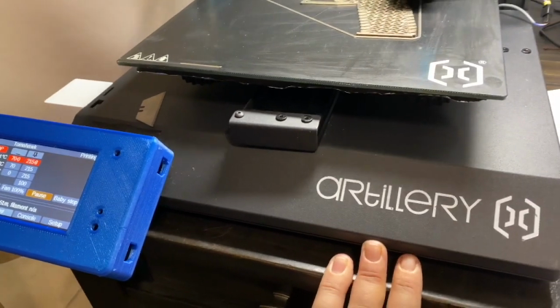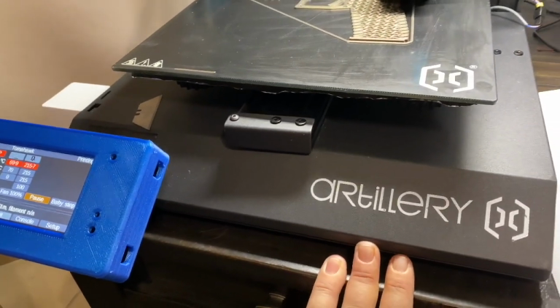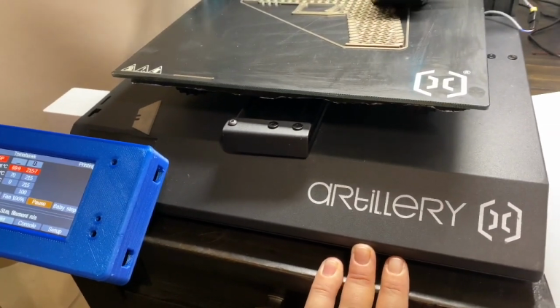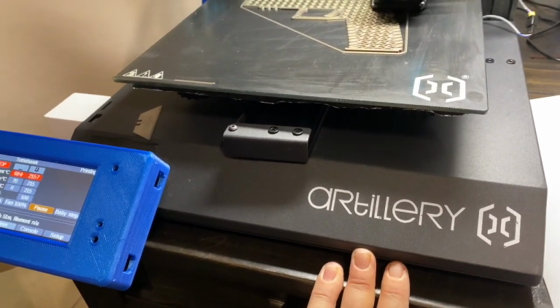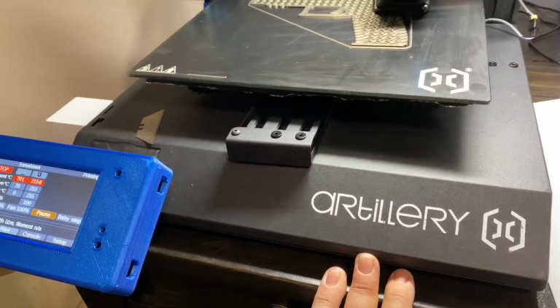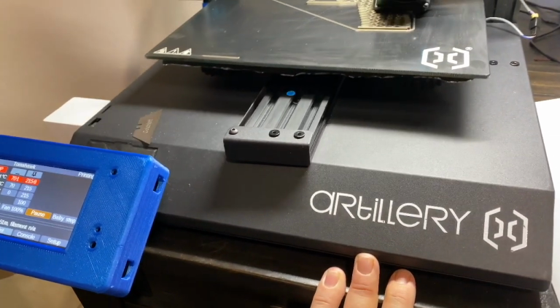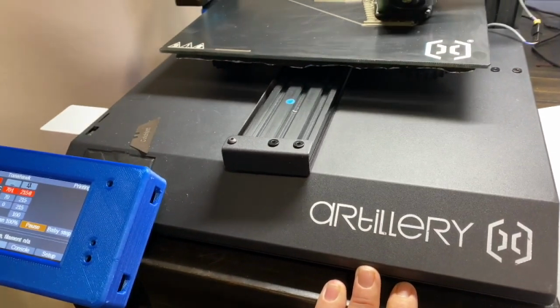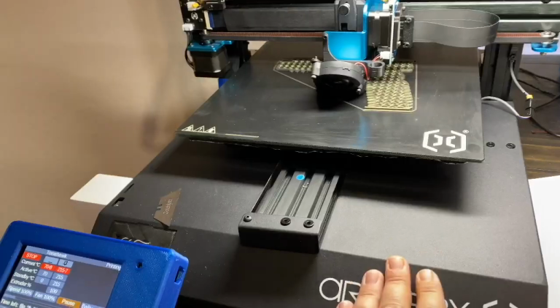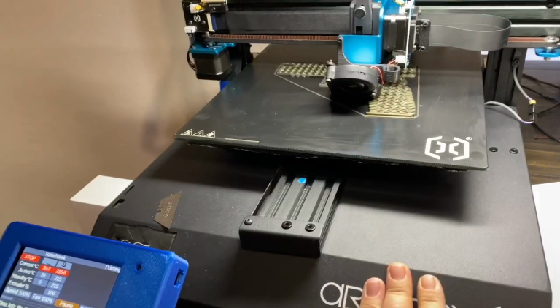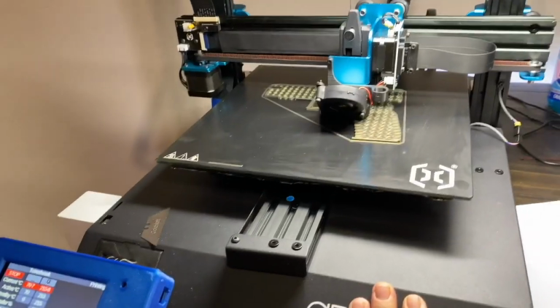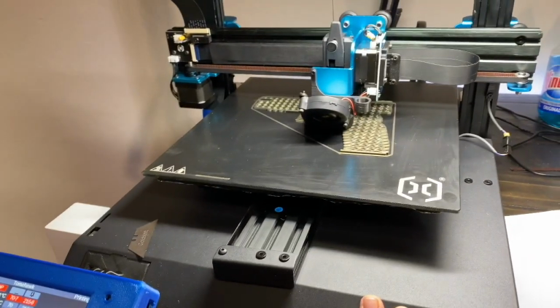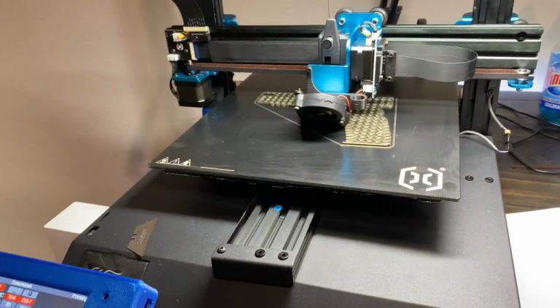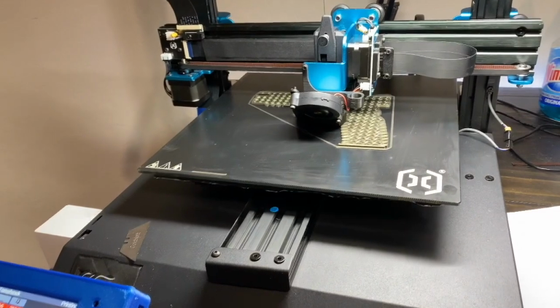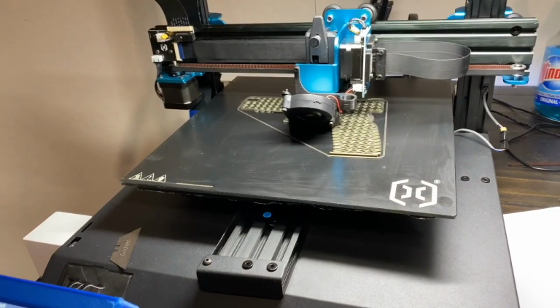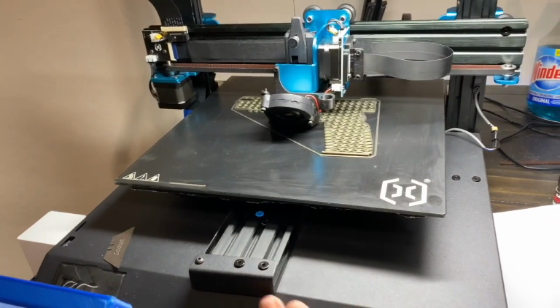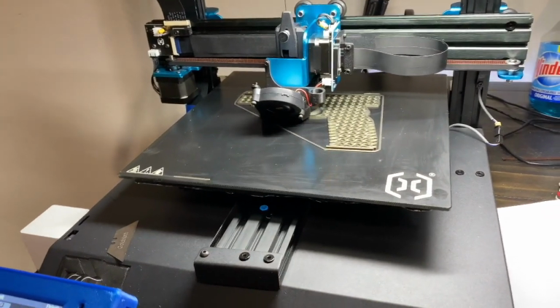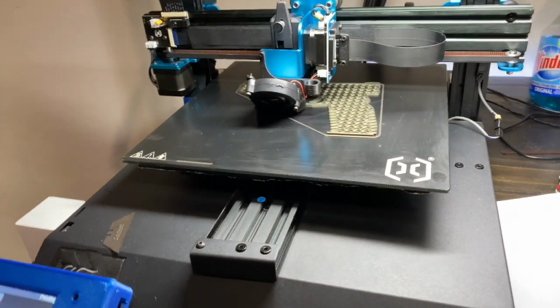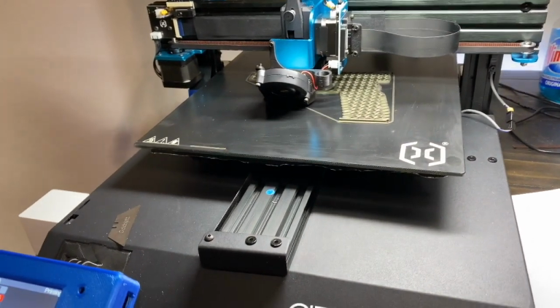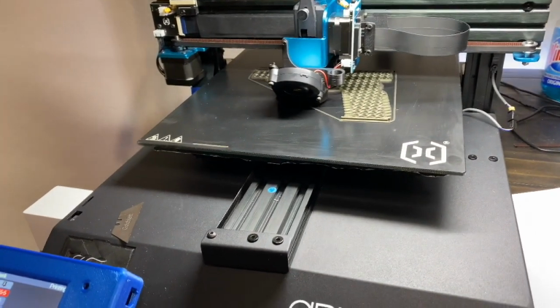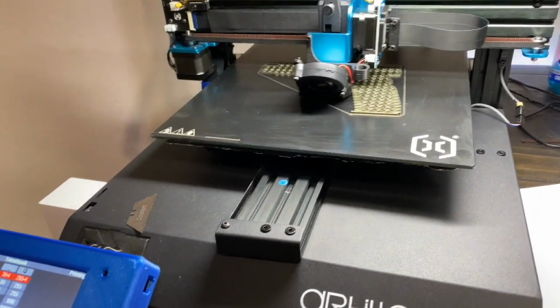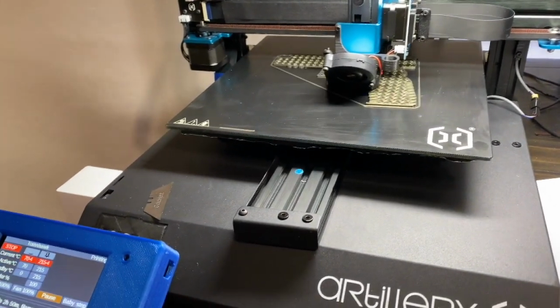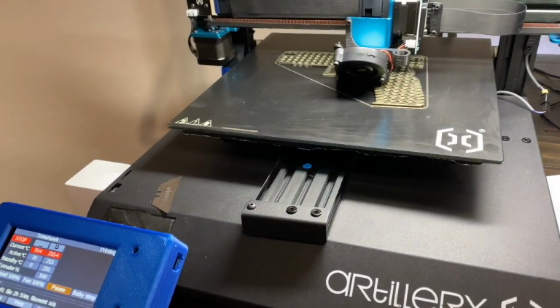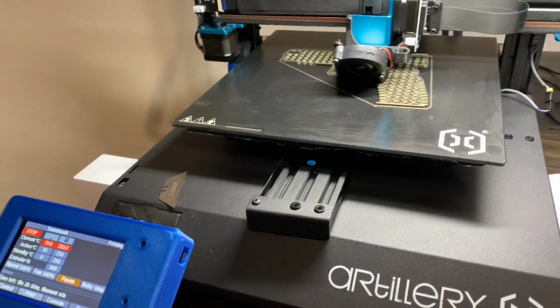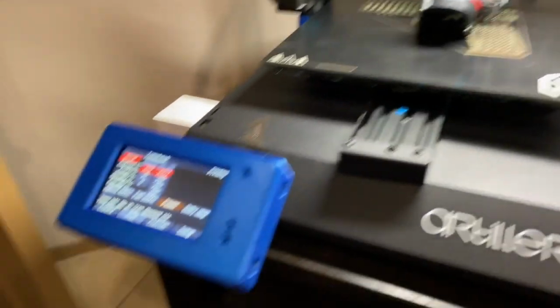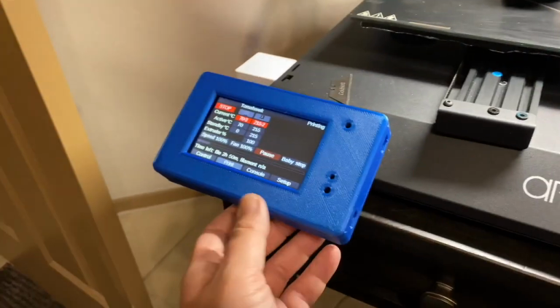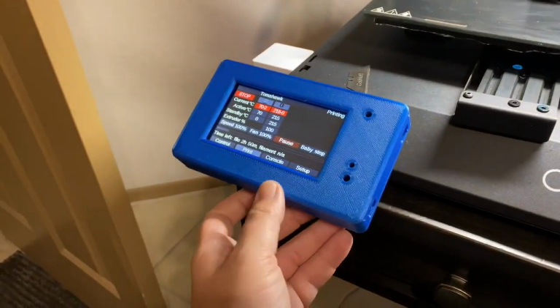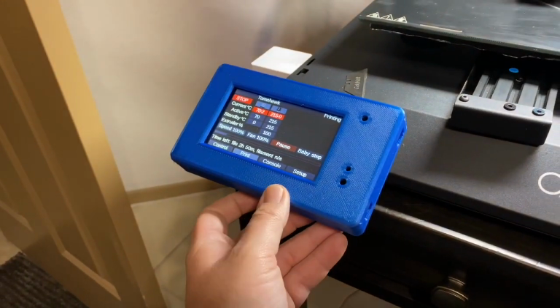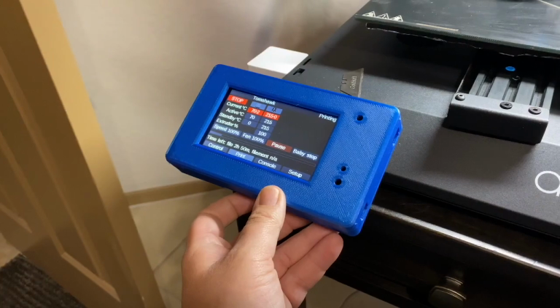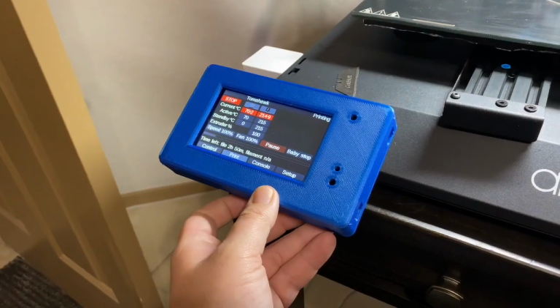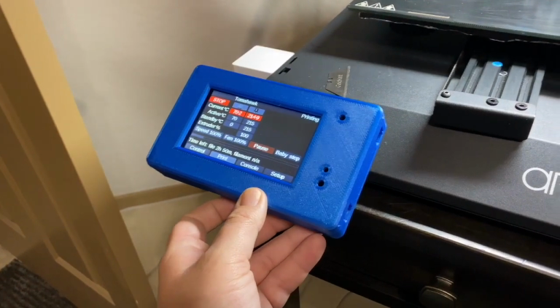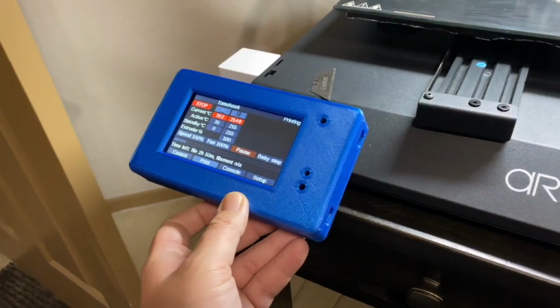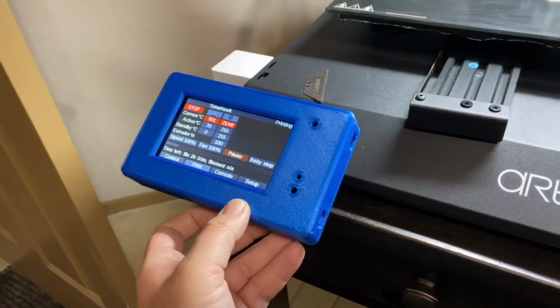It was basically a return and it was in horrible shape. There were just some parts missing, it wasn't in great shape, it didn't come with the tool bag and all that stuff — but it's got the Duet 2 WiFi on here.